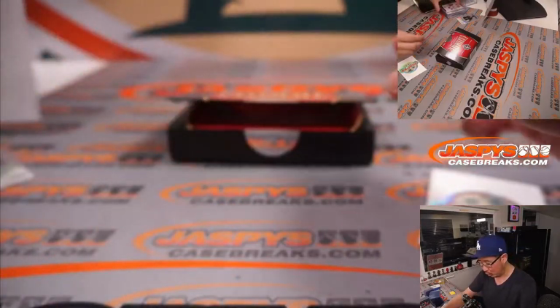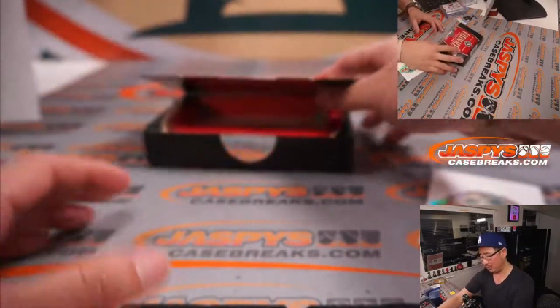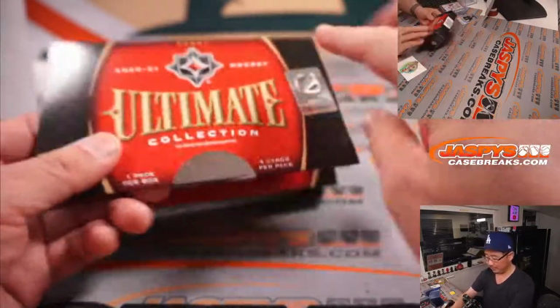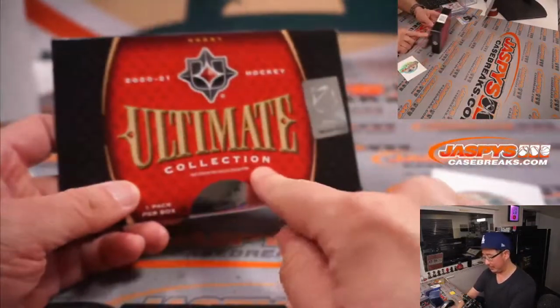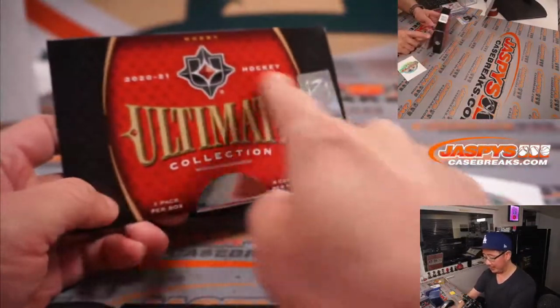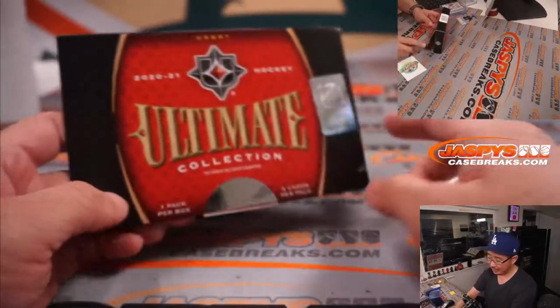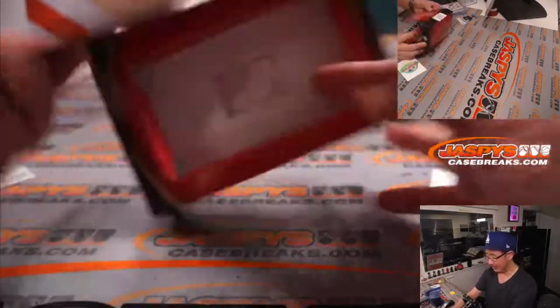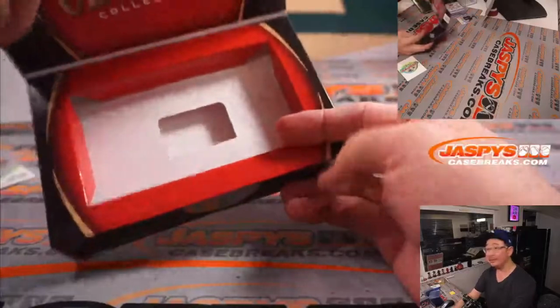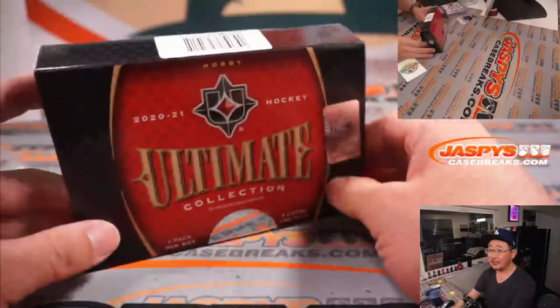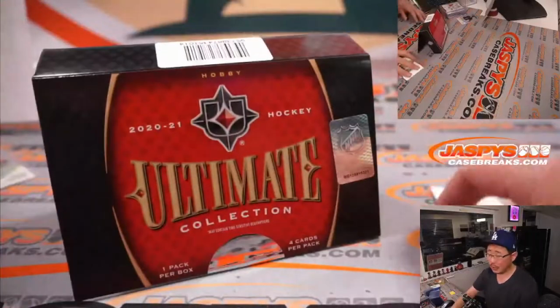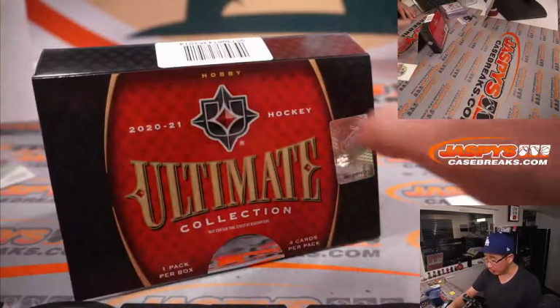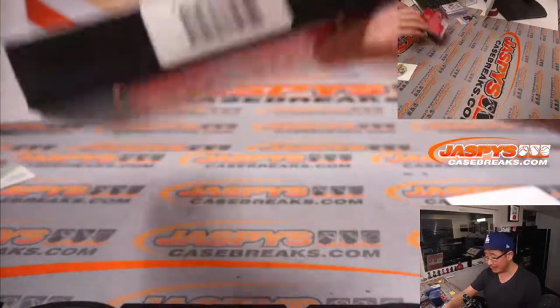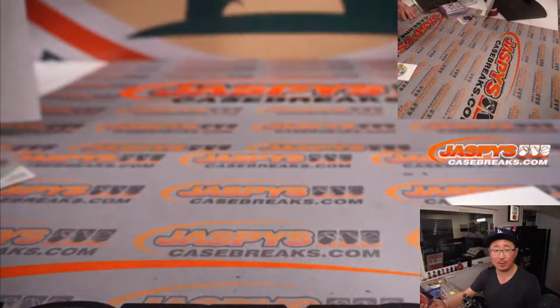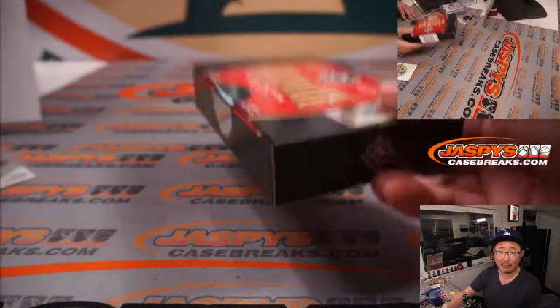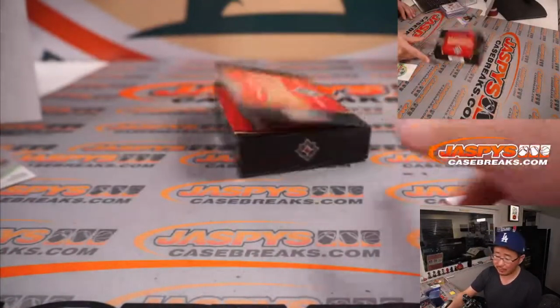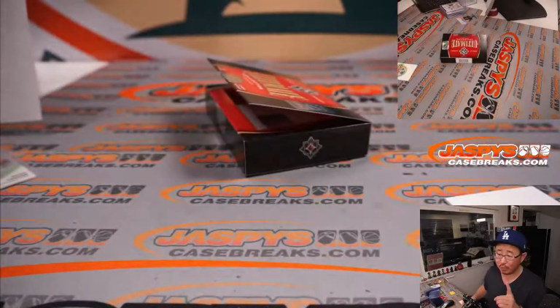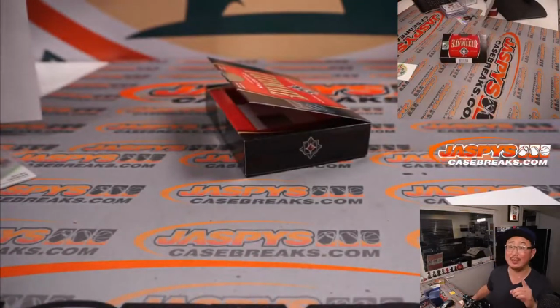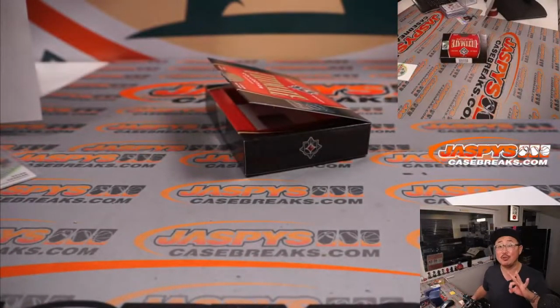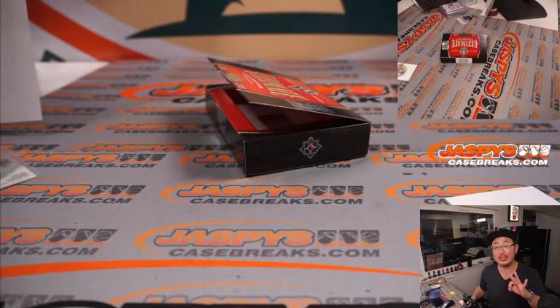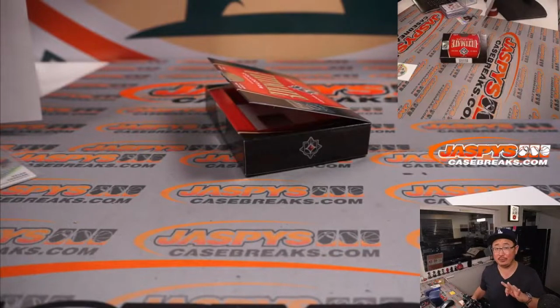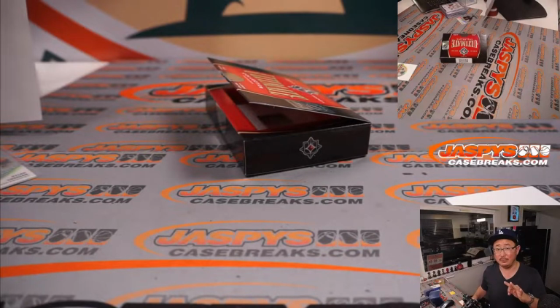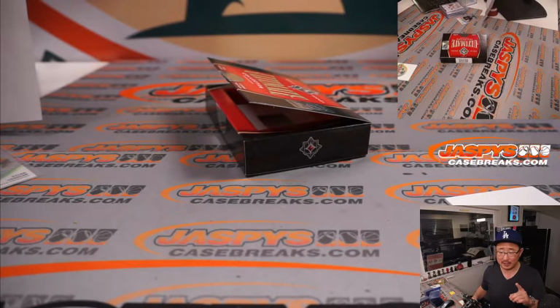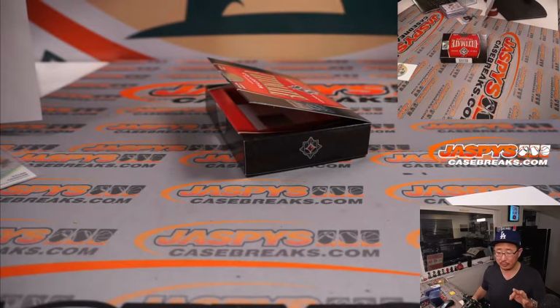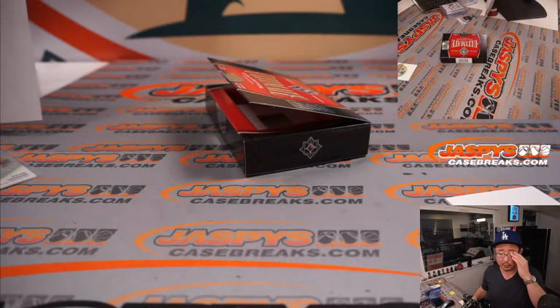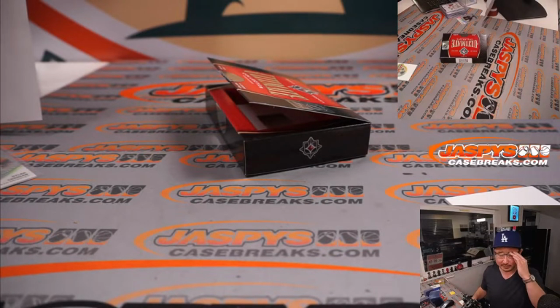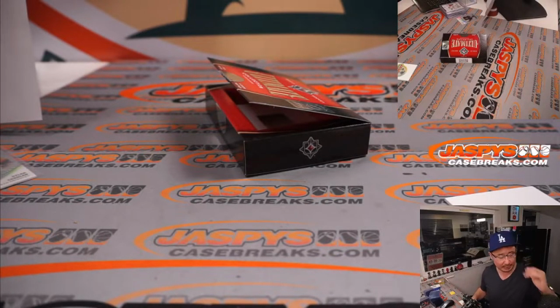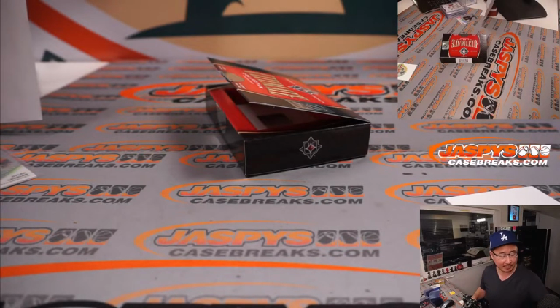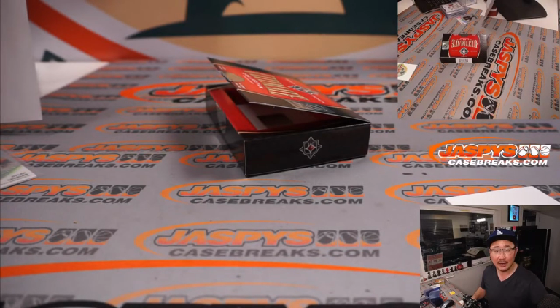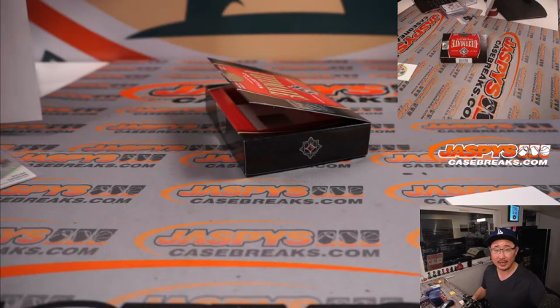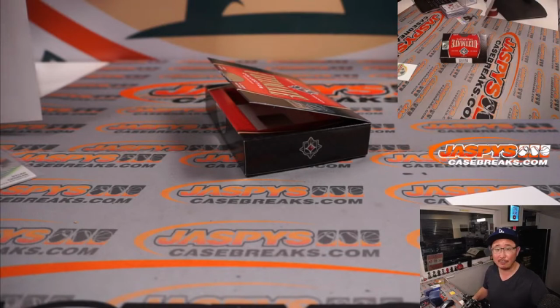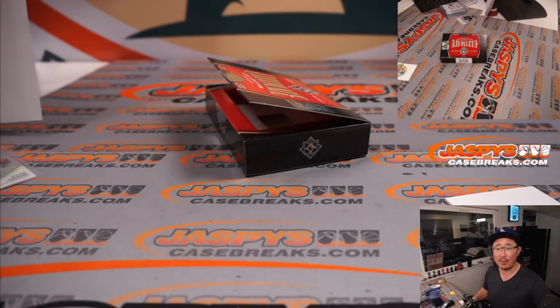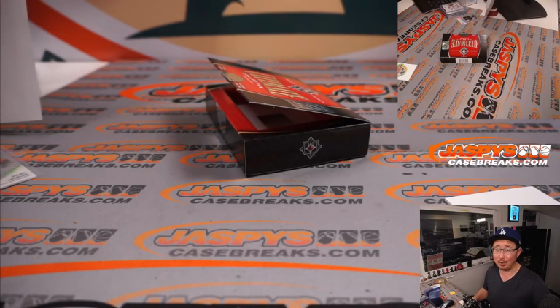Cool. Ultimate Collection — done. Two-box break. Another two boxes in the store right now if you want to run this back. One spot gets you three teams. I'm Joe for Jazbees Casebreaks.com, and I'll see you next time for the next one. Bye-bye.